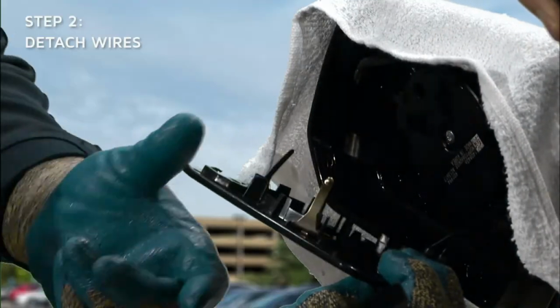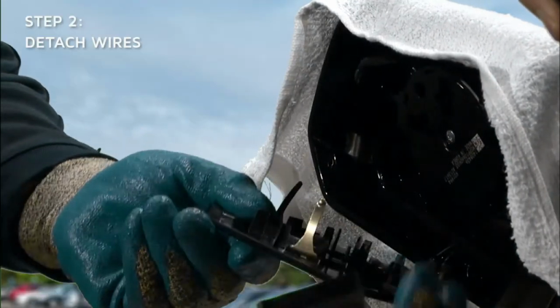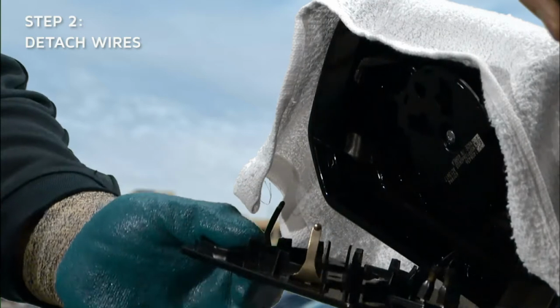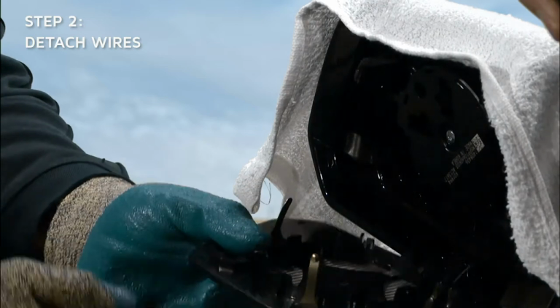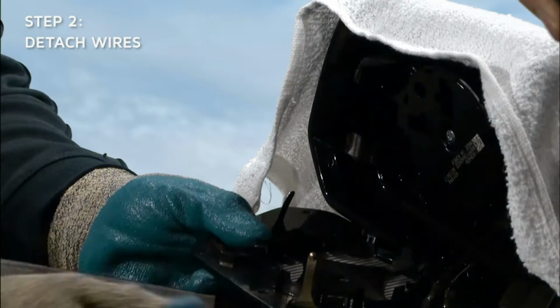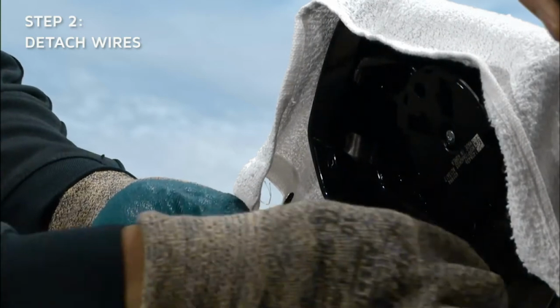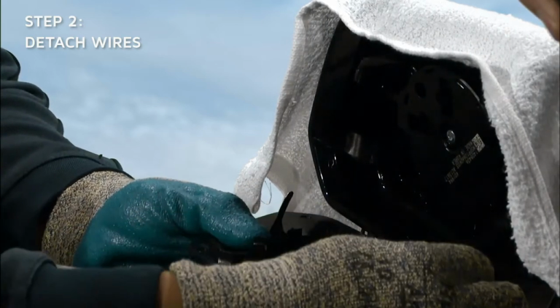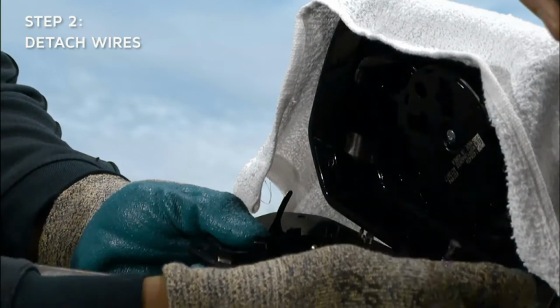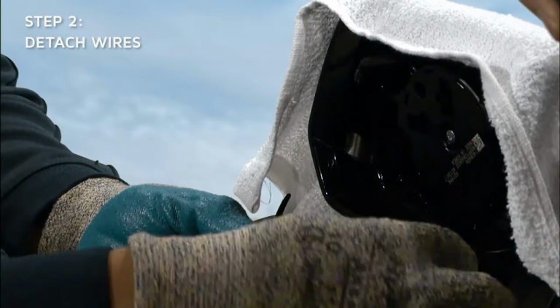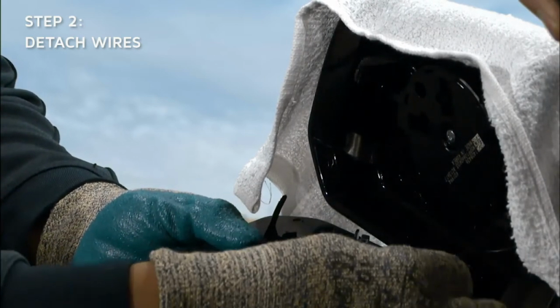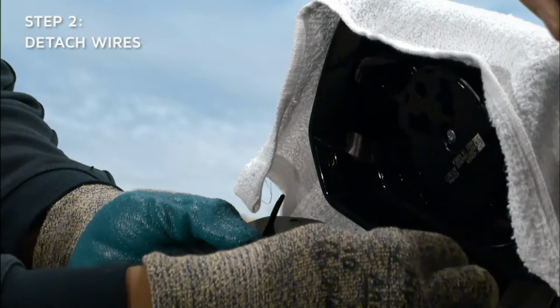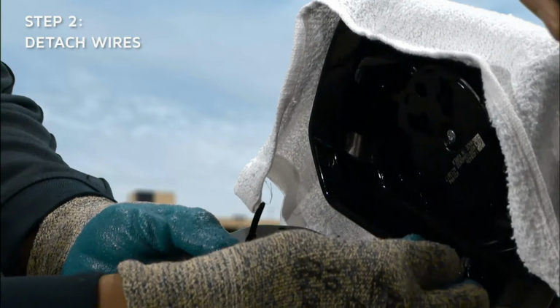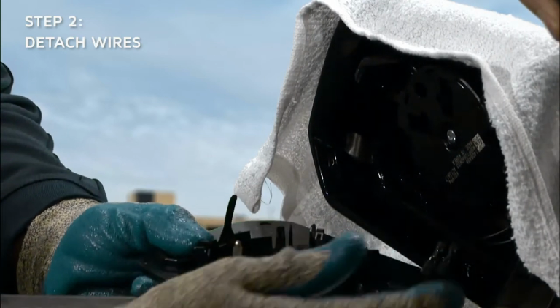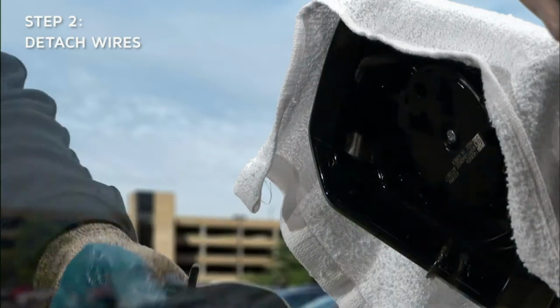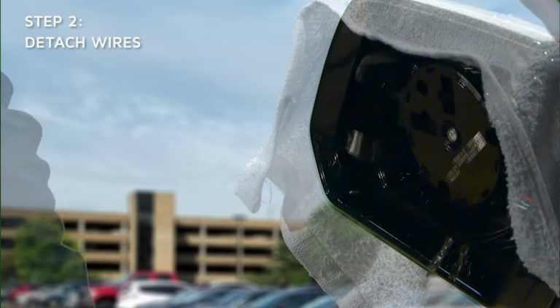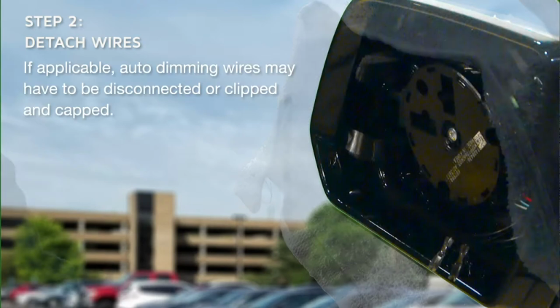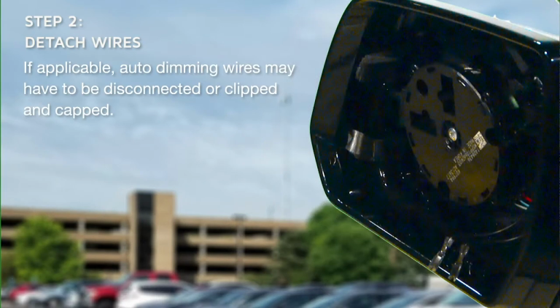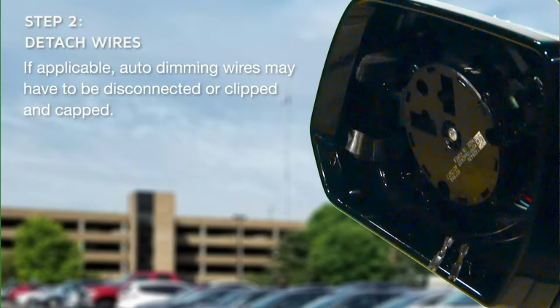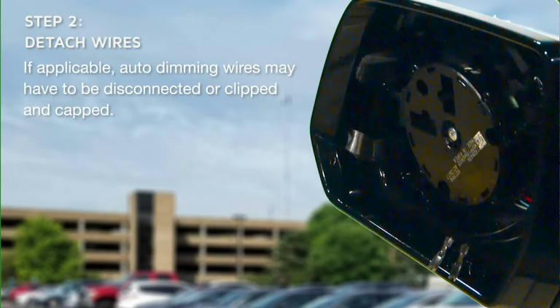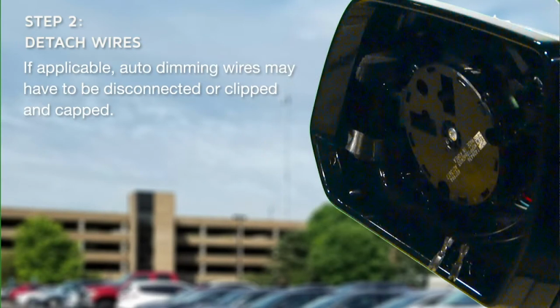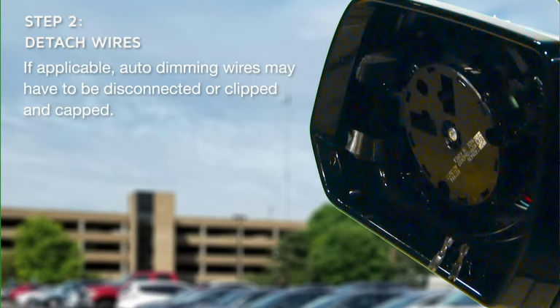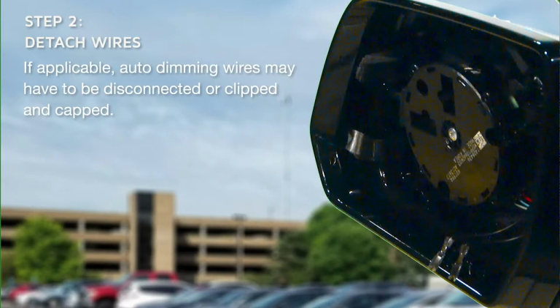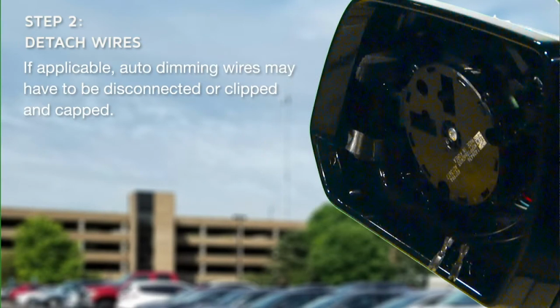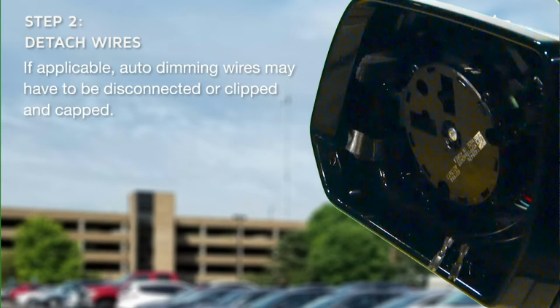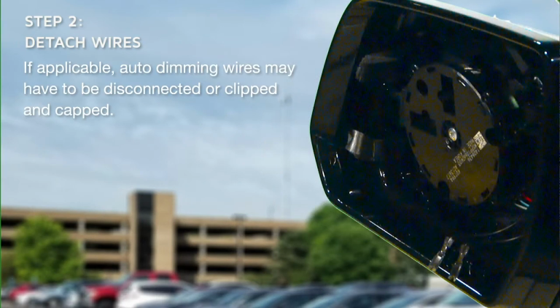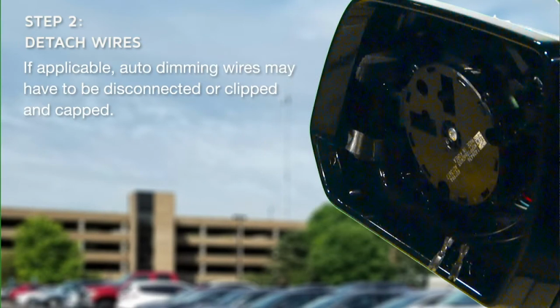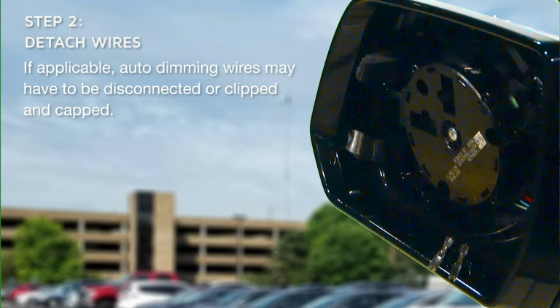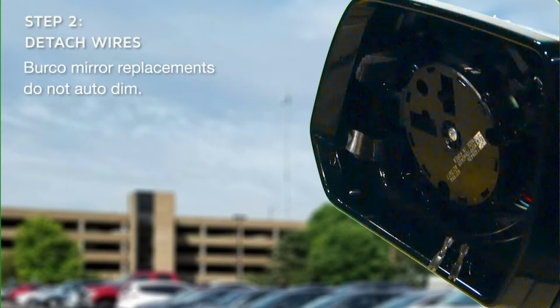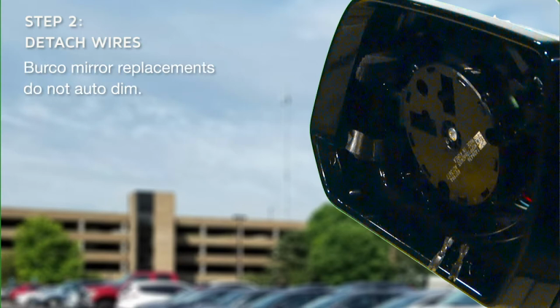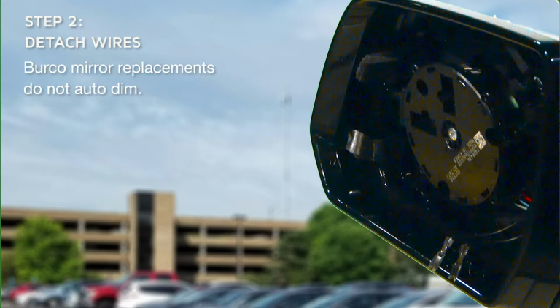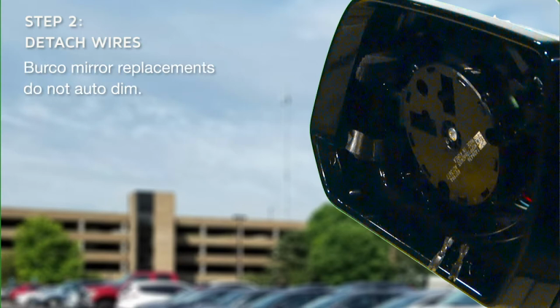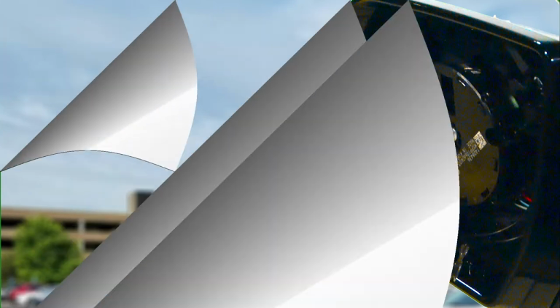If the original mirror is a heated mirror, disconnect wires from the mirror's heating element. Auto-dimming wires may have to be disconnected or clipped and capped. Berco mirror replacements do not auto-dim.